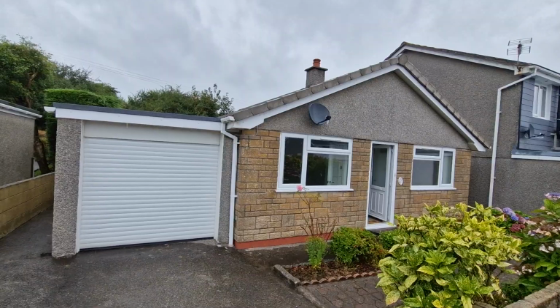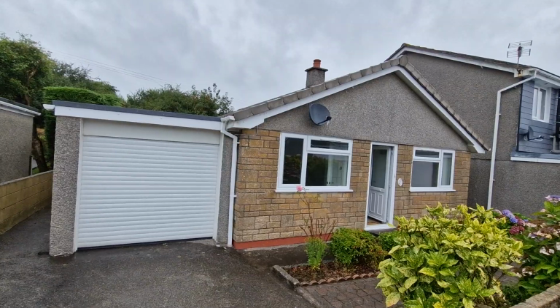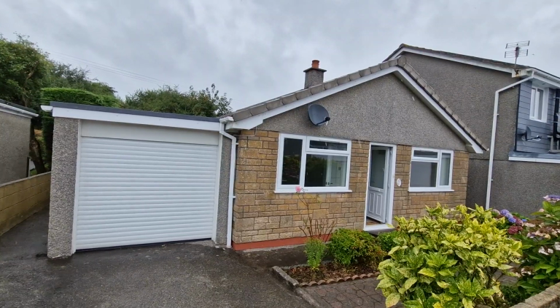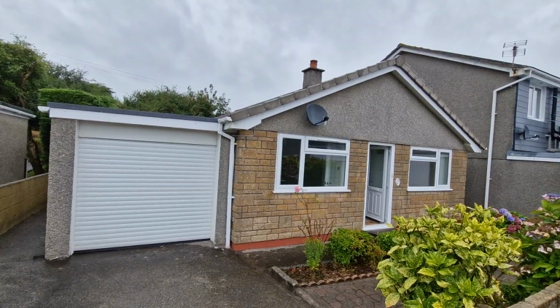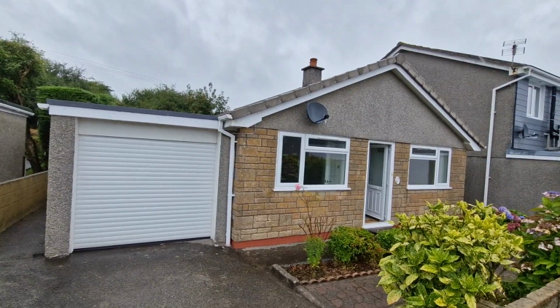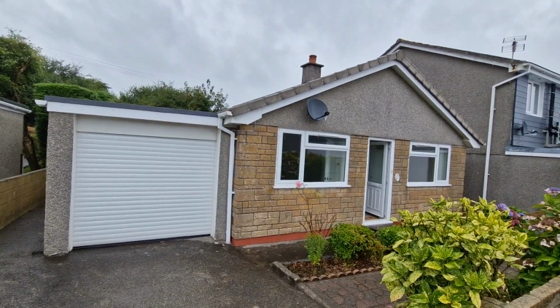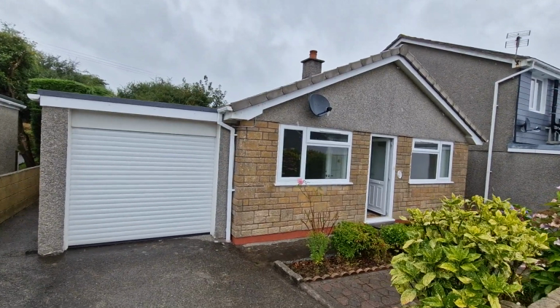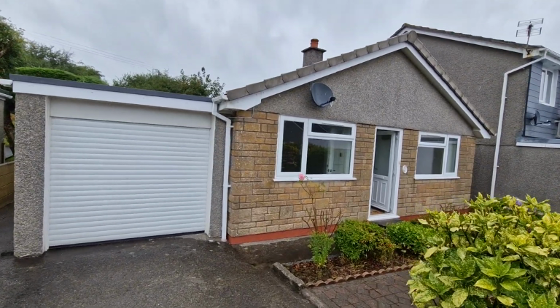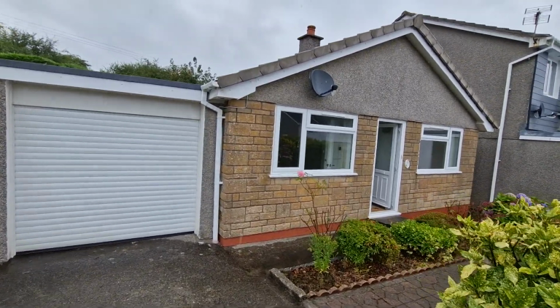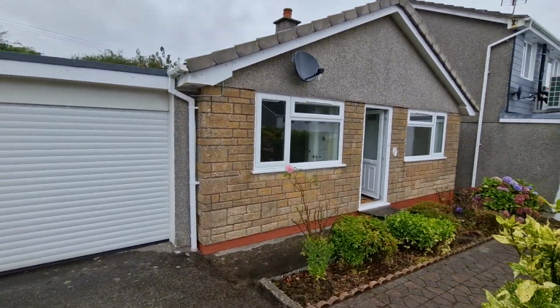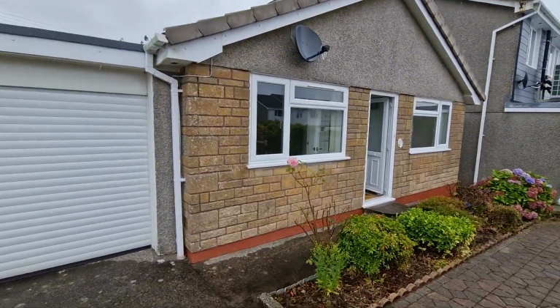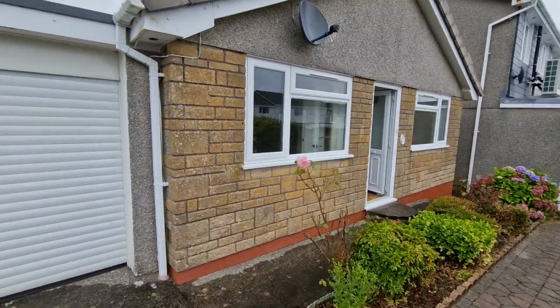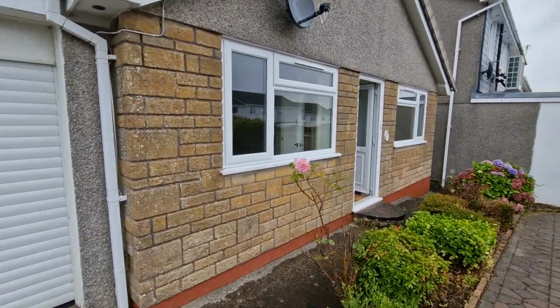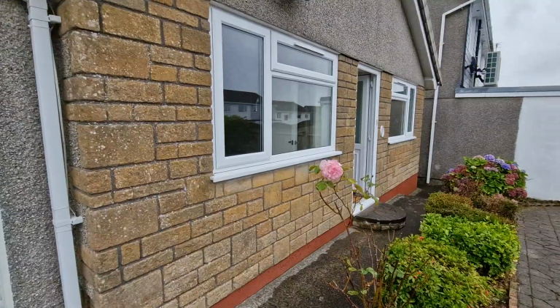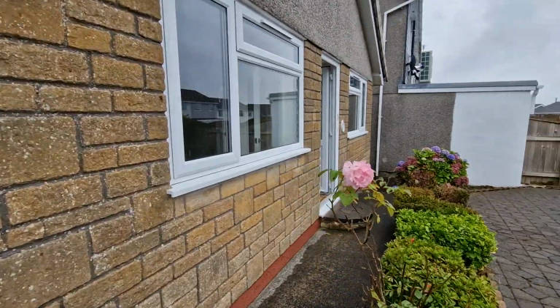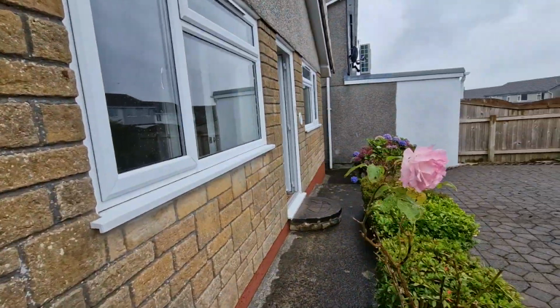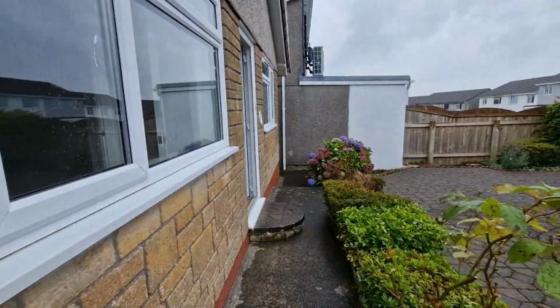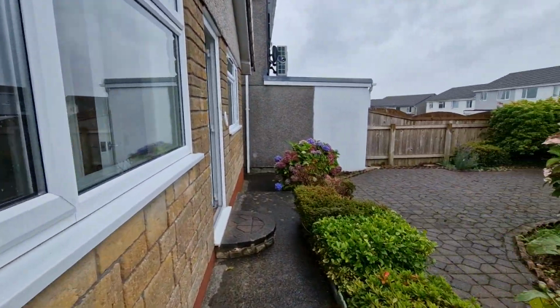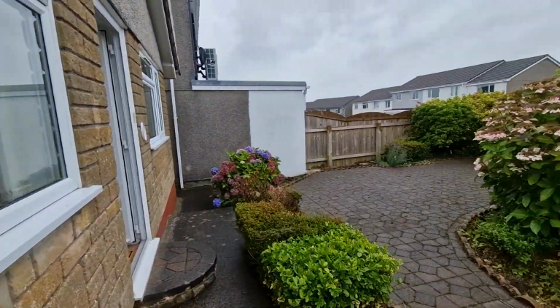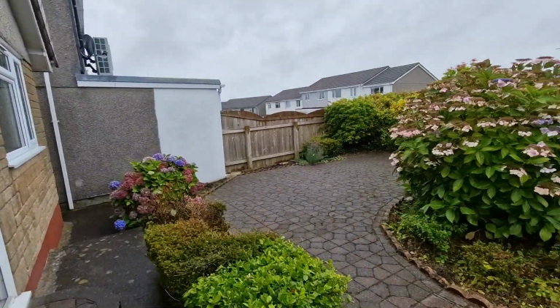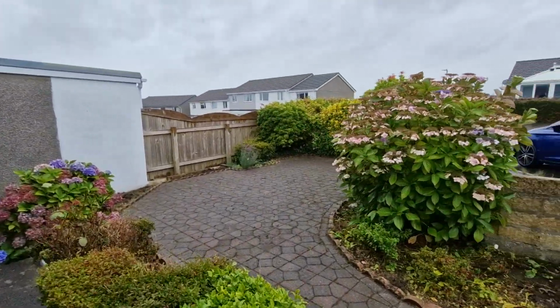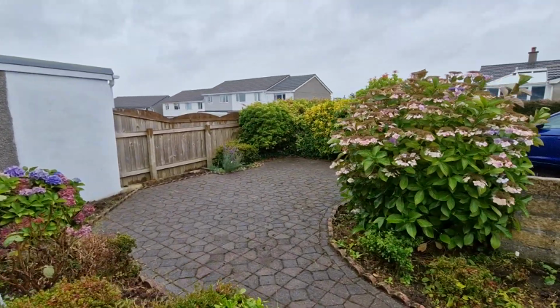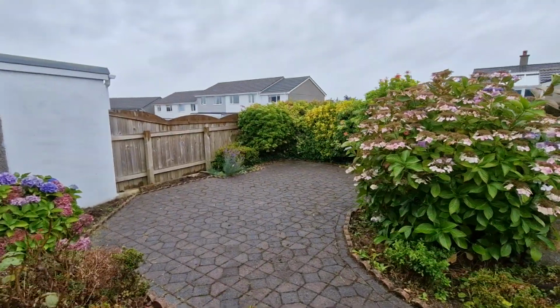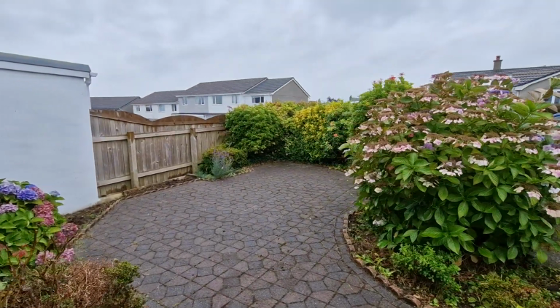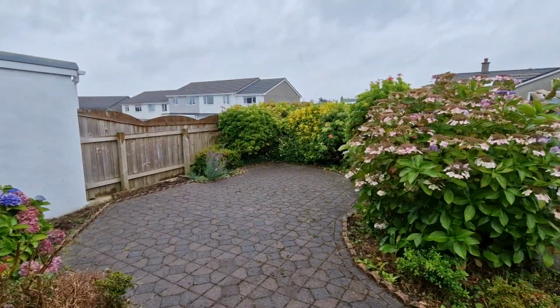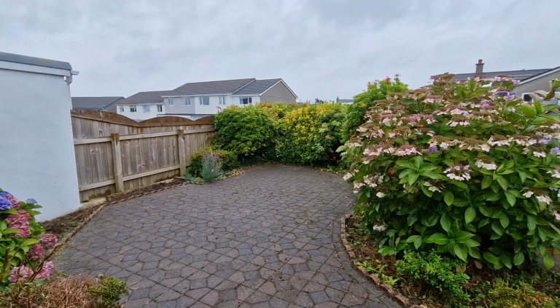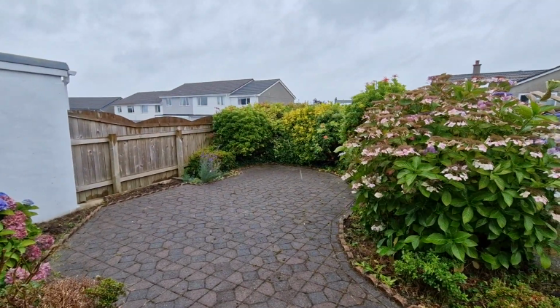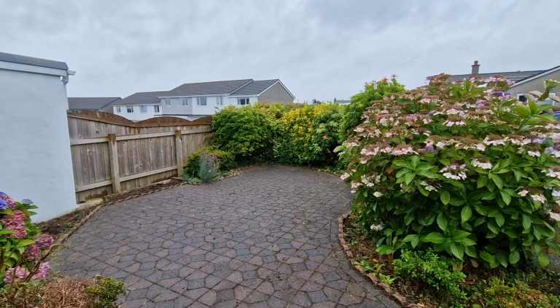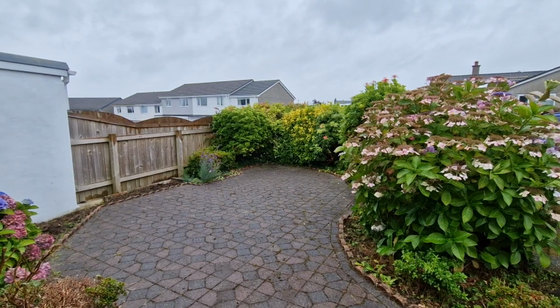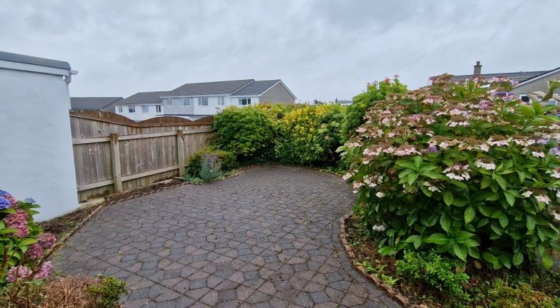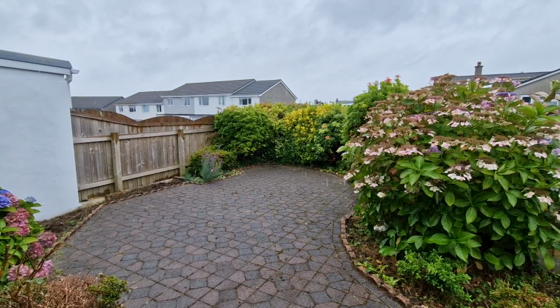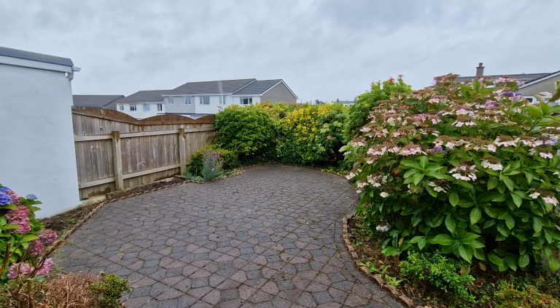This is 16 Part Stanek, a detached bungalow situated in the village of Caharic. At the front there's an enclosed garden with shrubs surrounding a paved area.